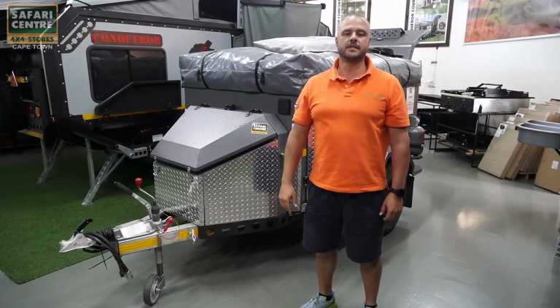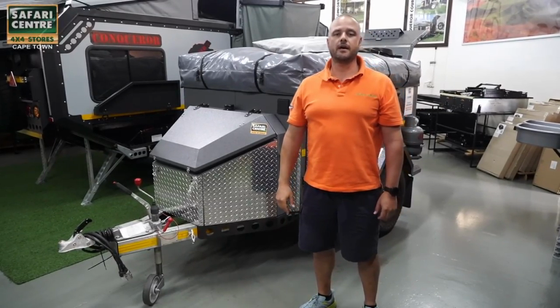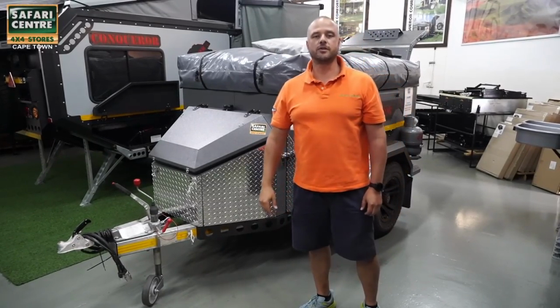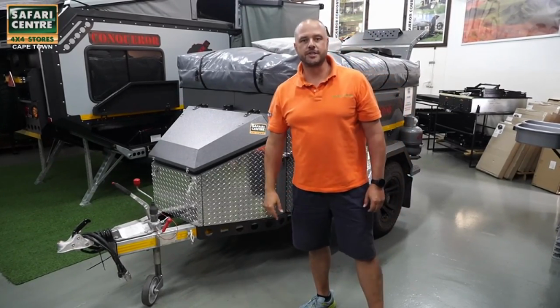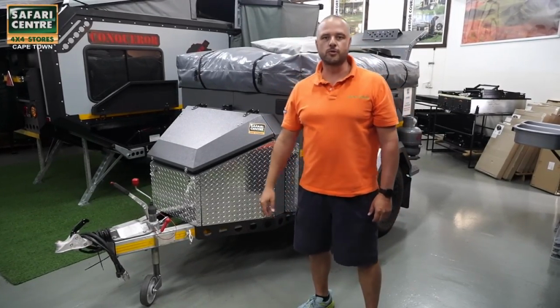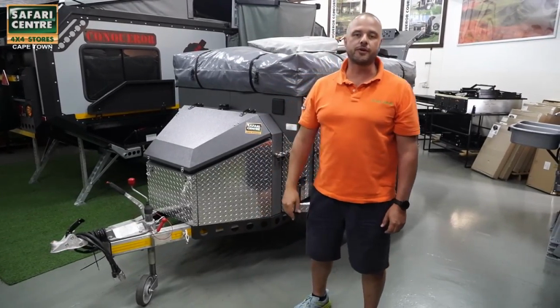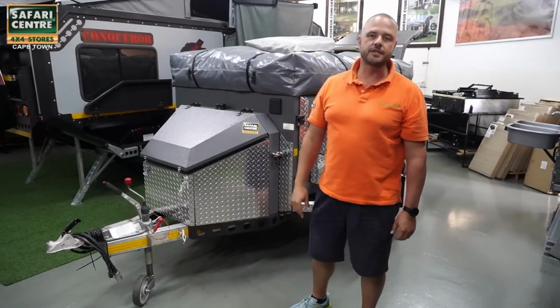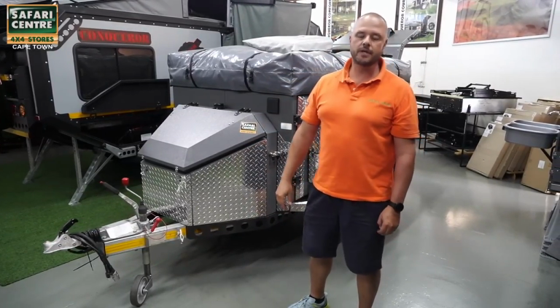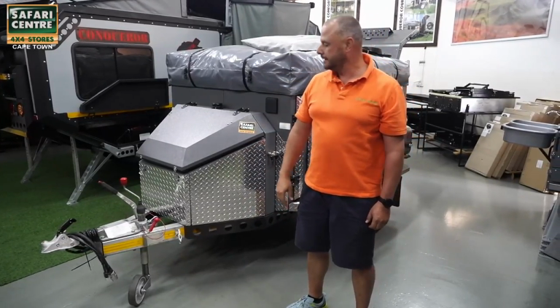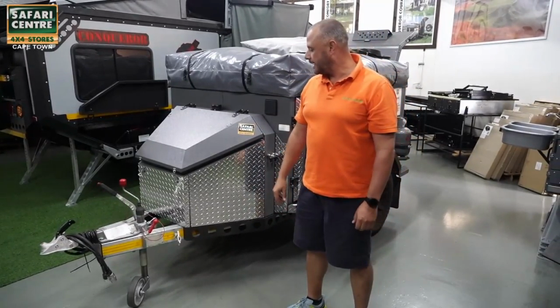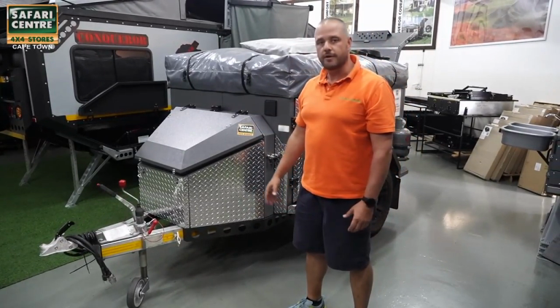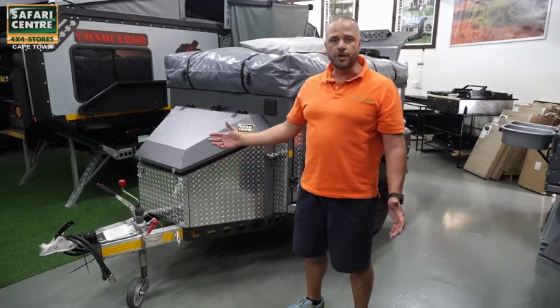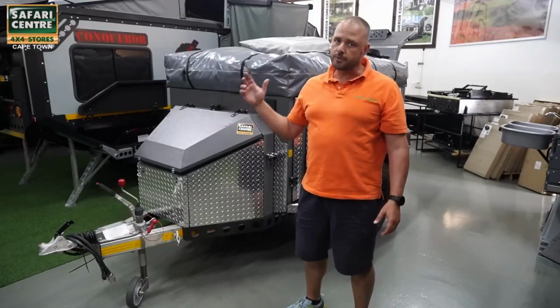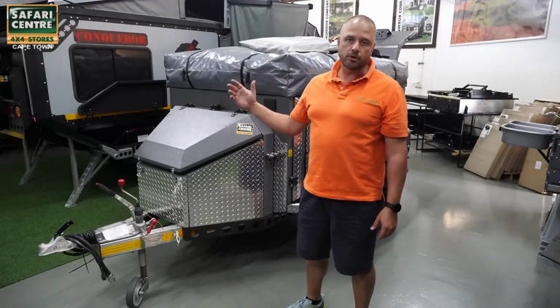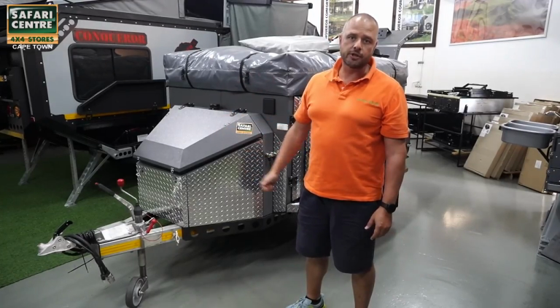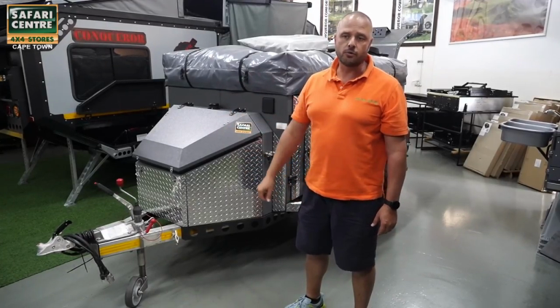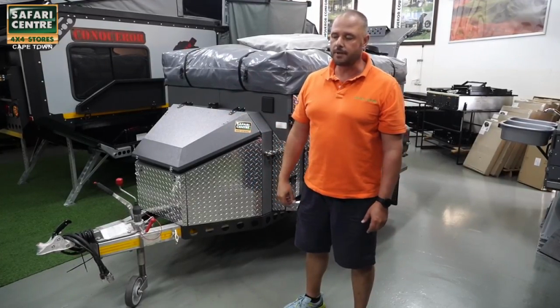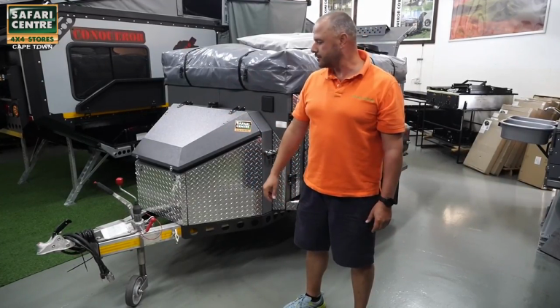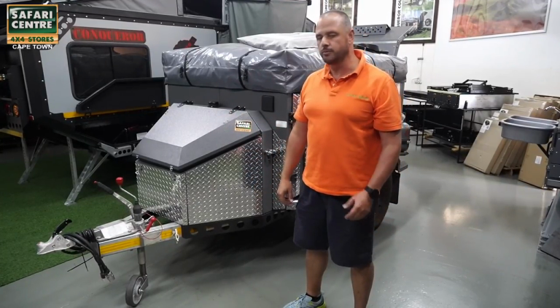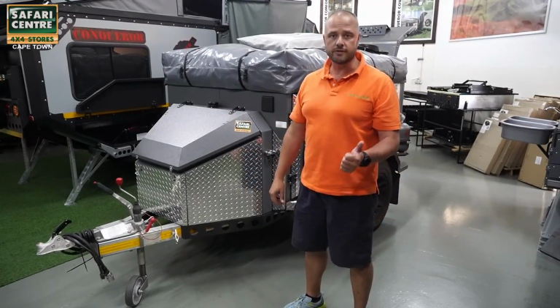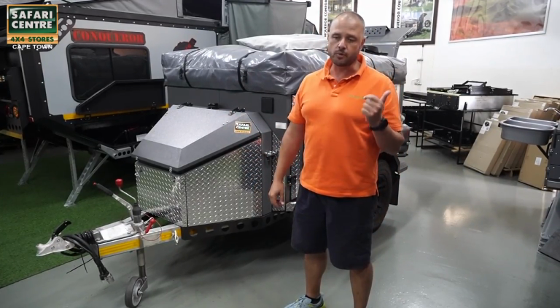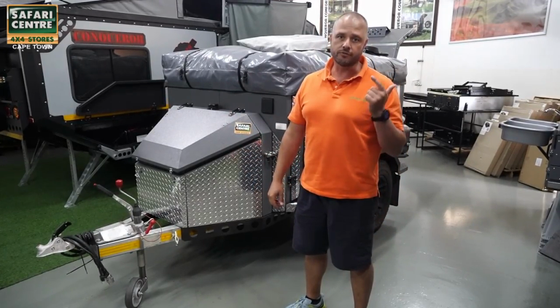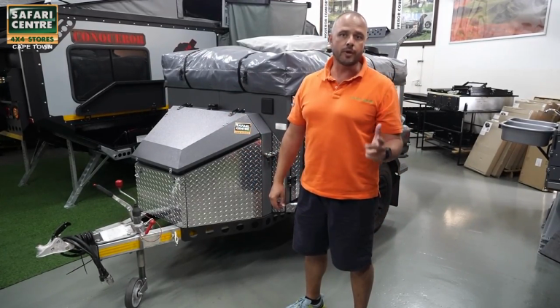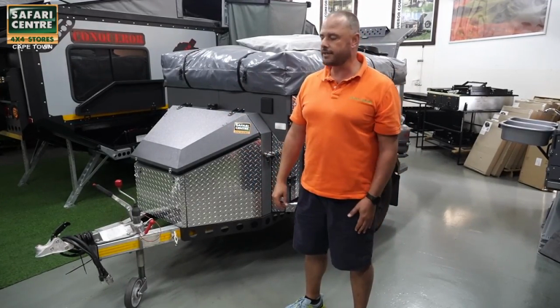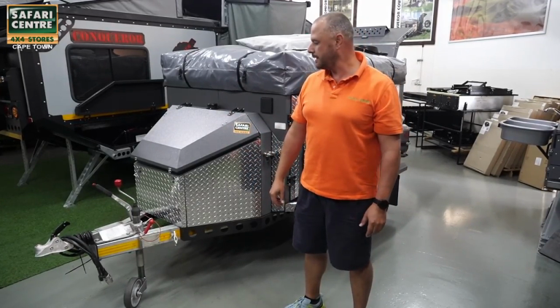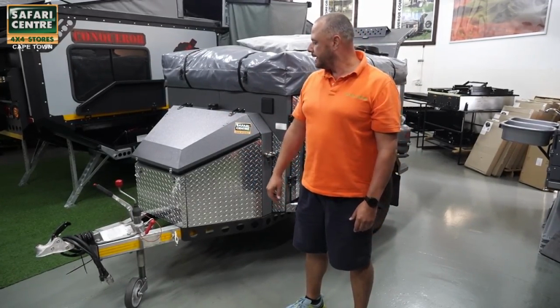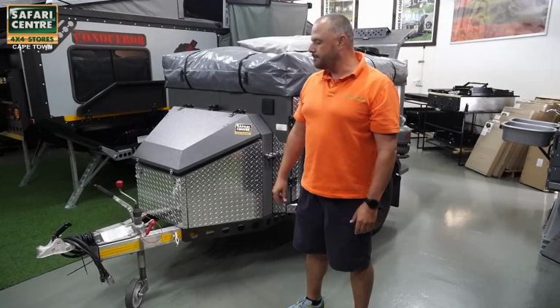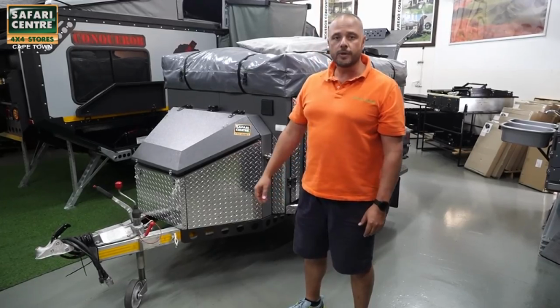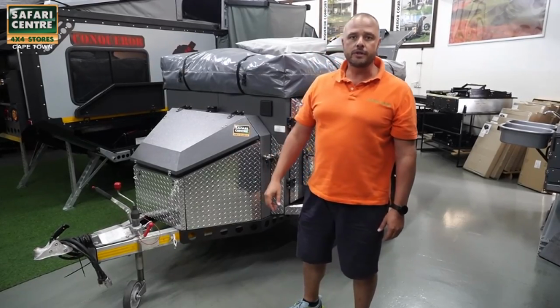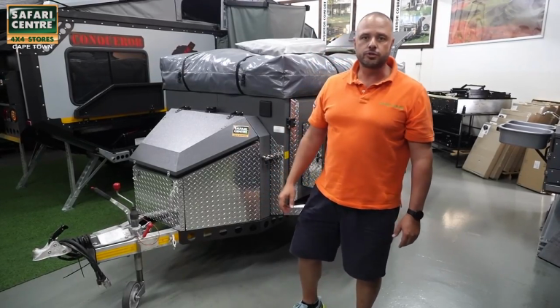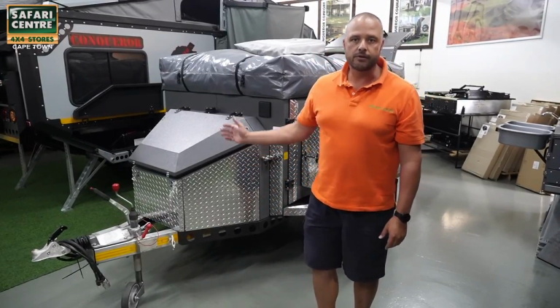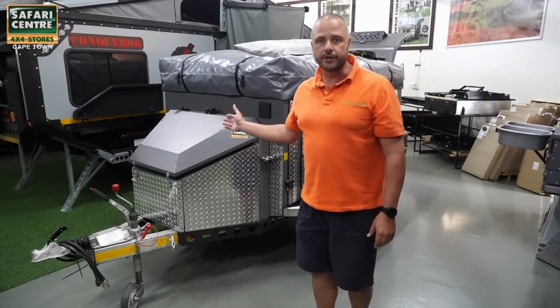Hi guys, Horst here for Safari Center Cape Town. As you know we've been doing Concord Trailers for many many years. We service them, we look after them, we upgrade them, and I quickly want to talk to you about the Courage.